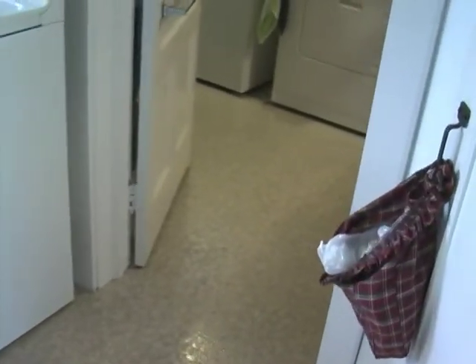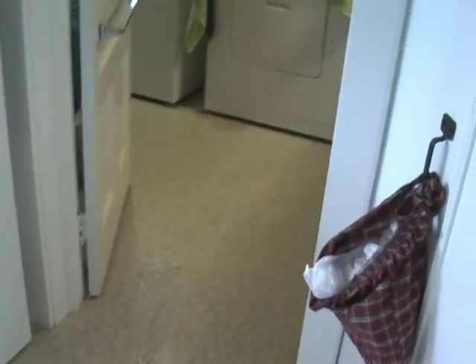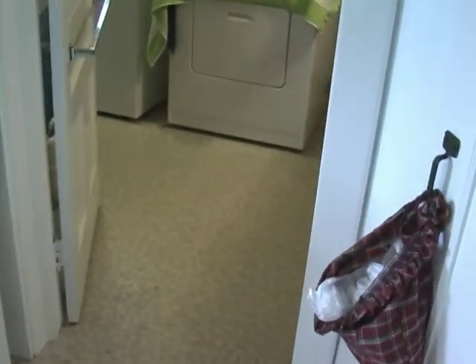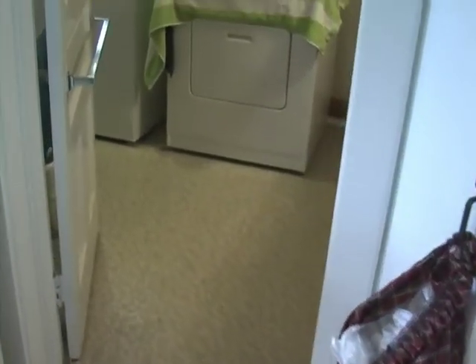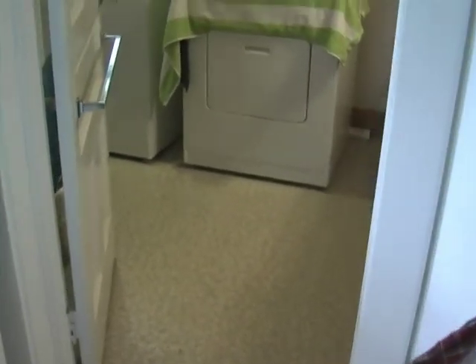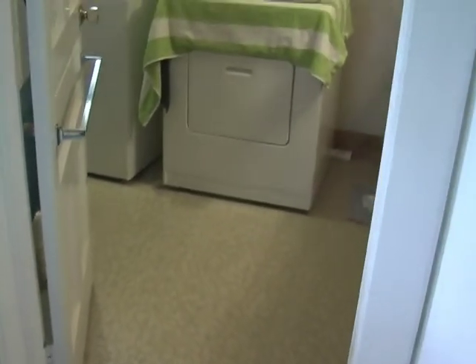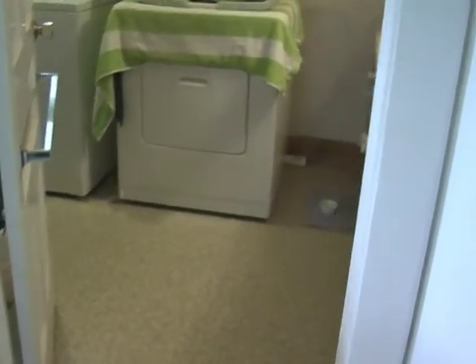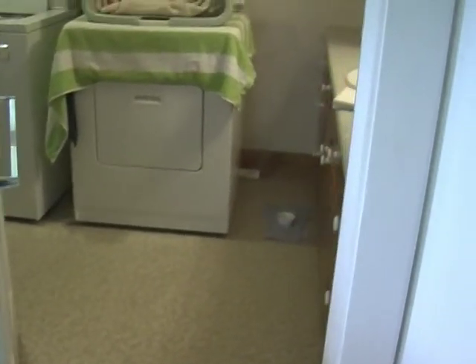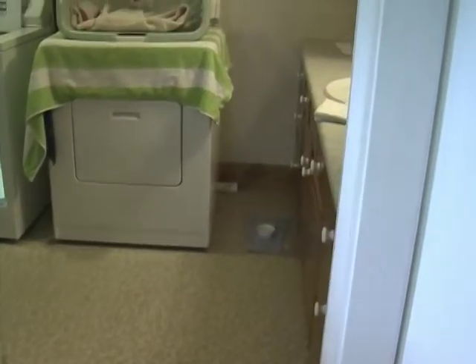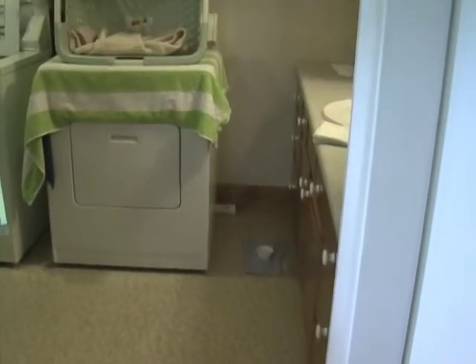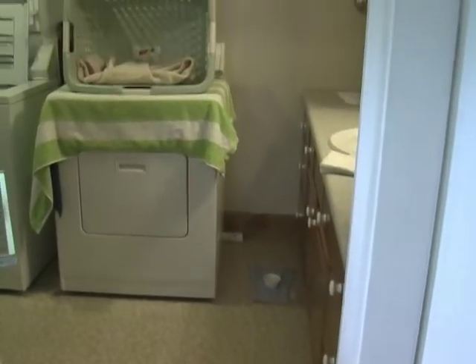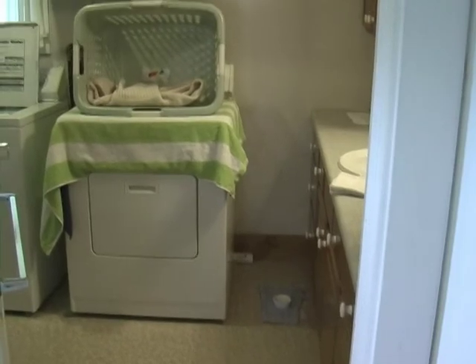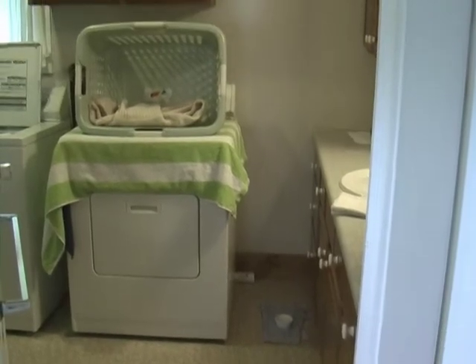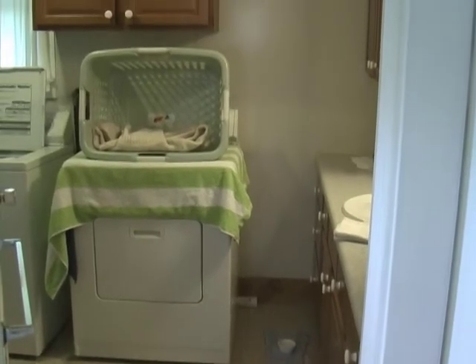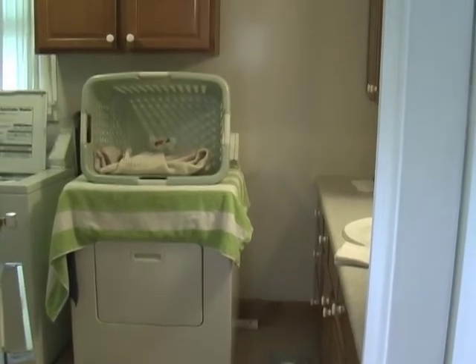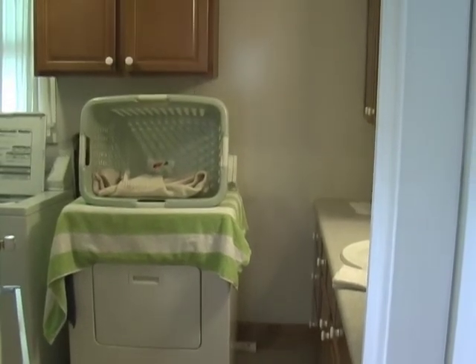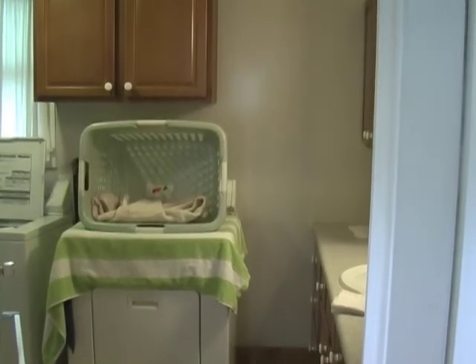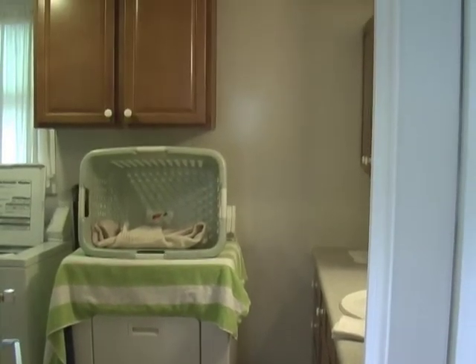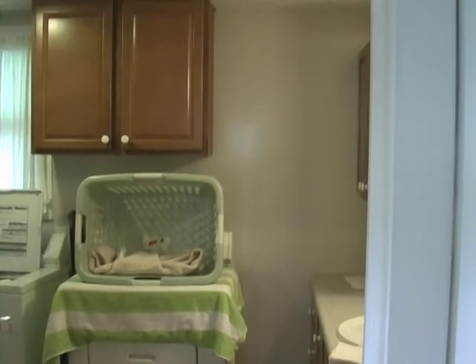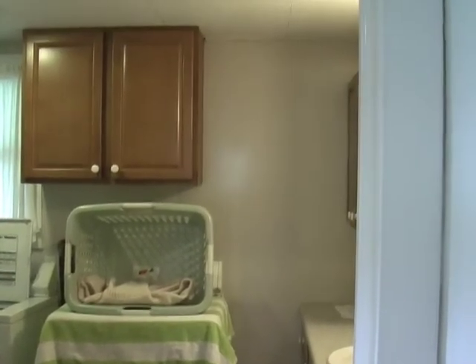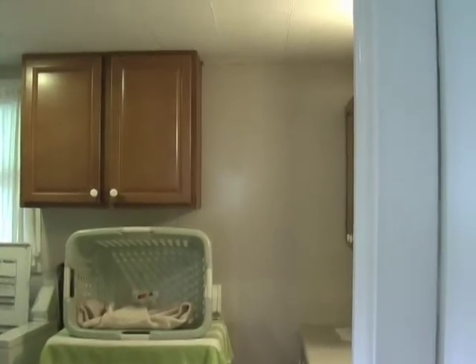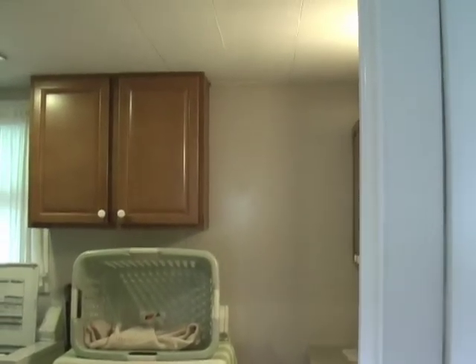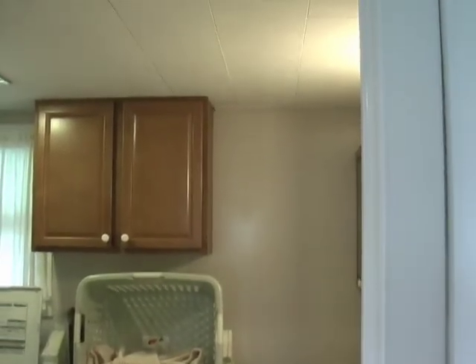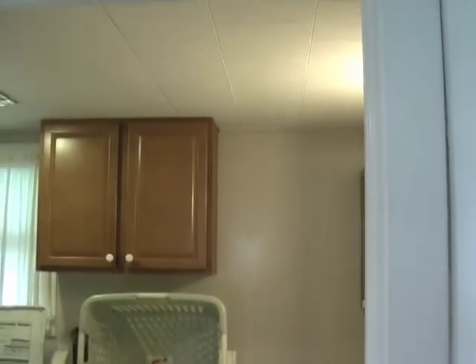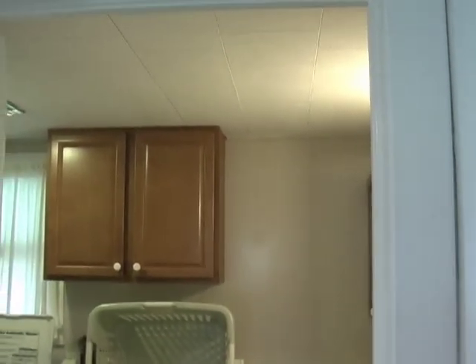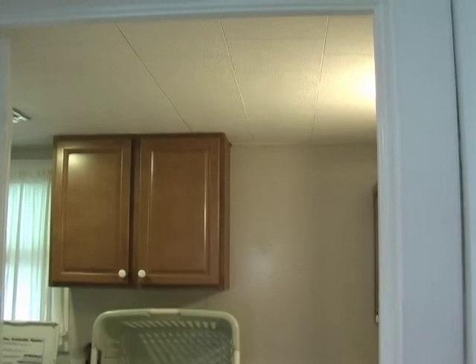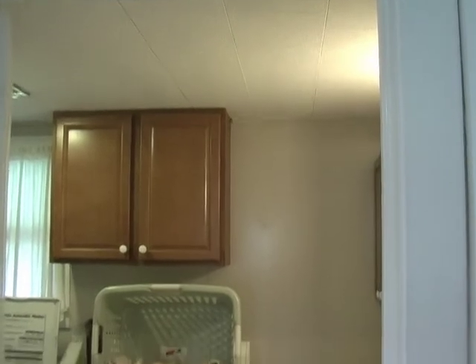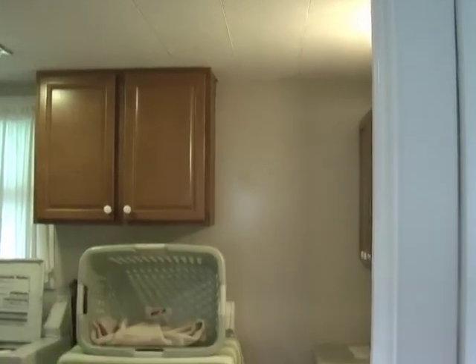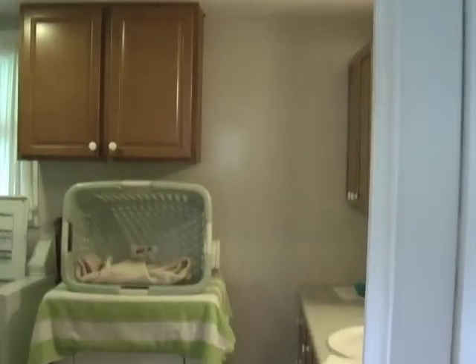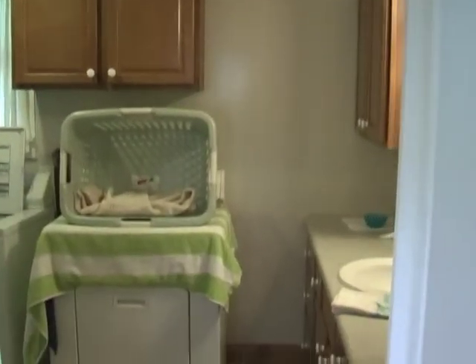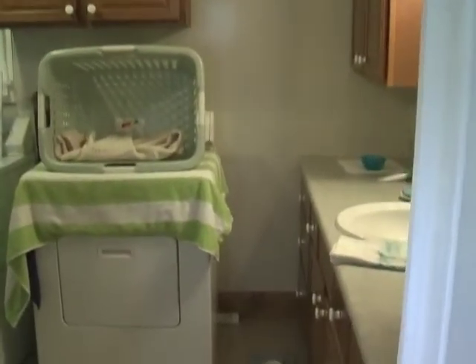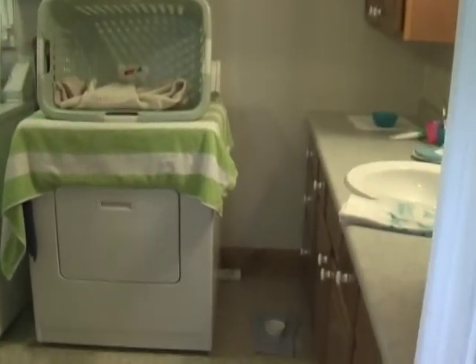The bathroom and laundry room is to the right. There are some cabinets for extra storage space.